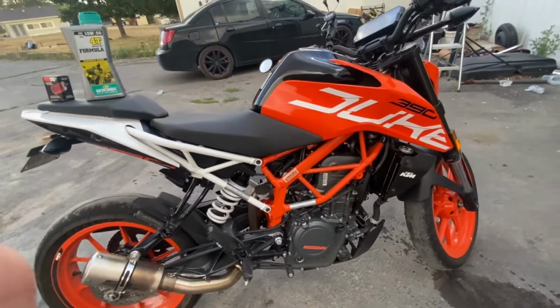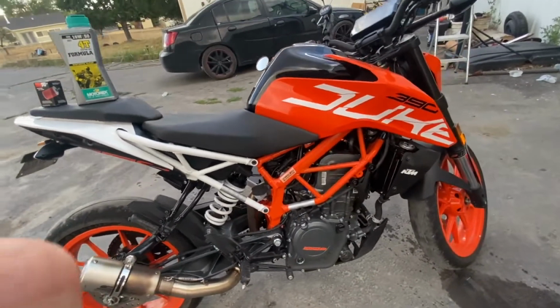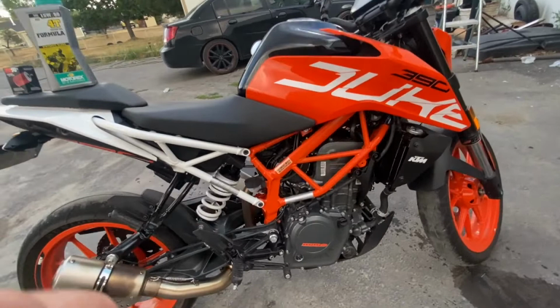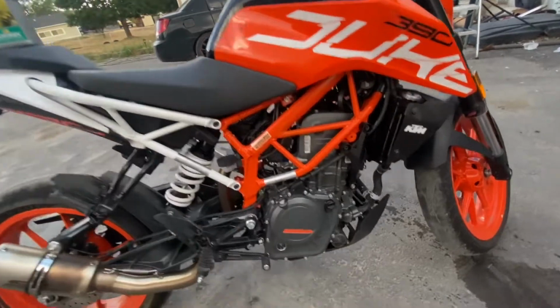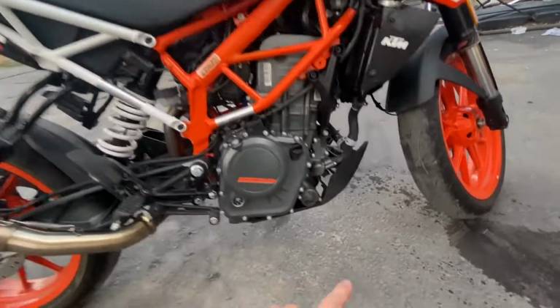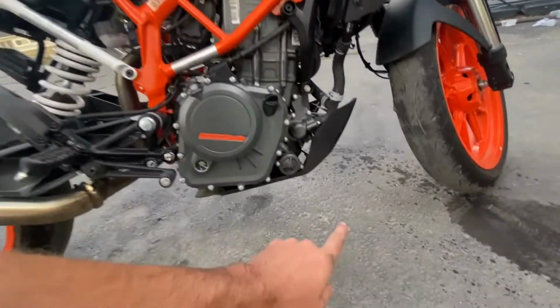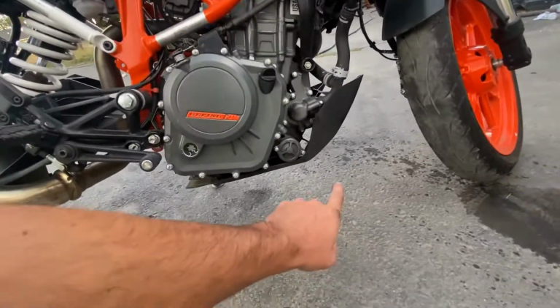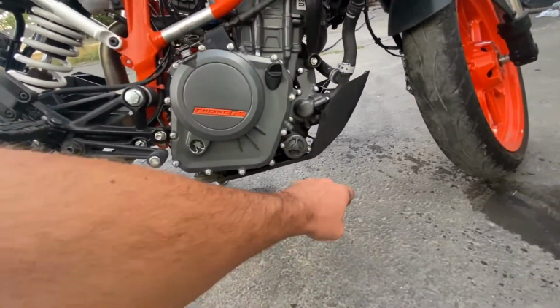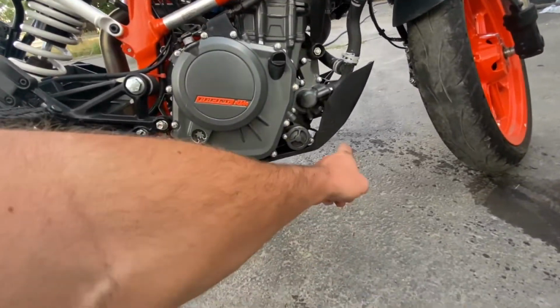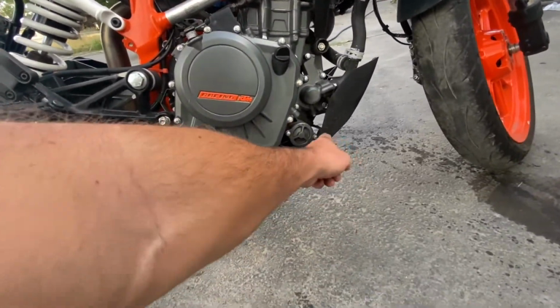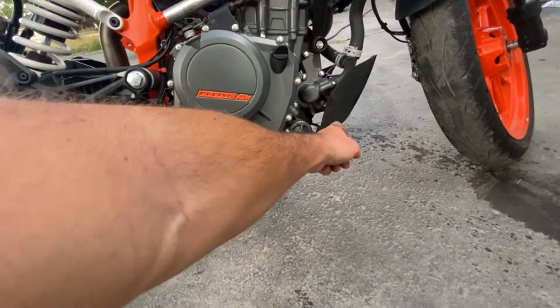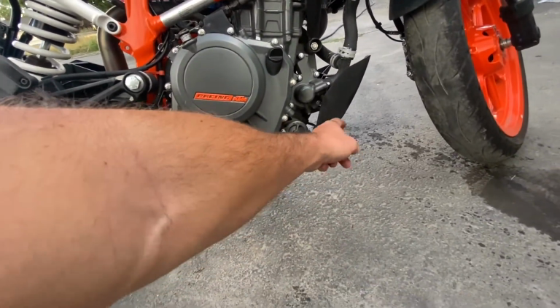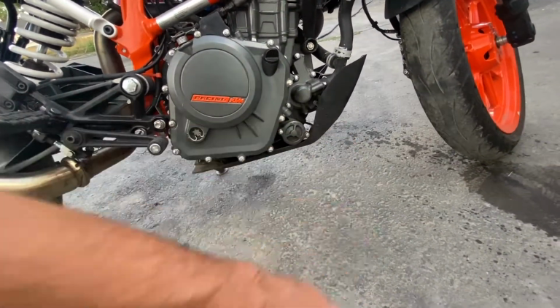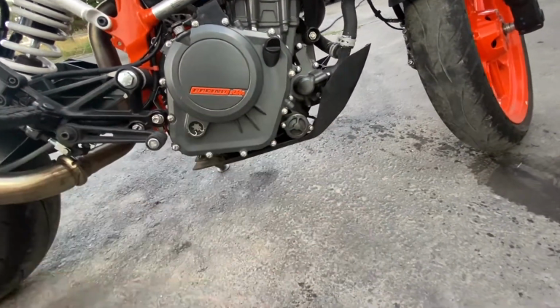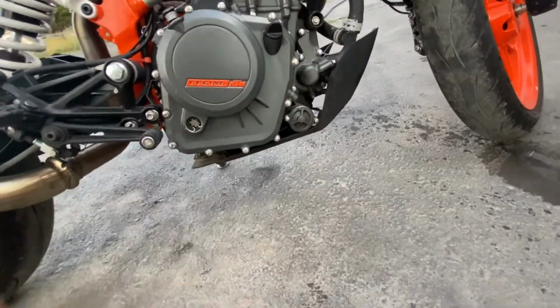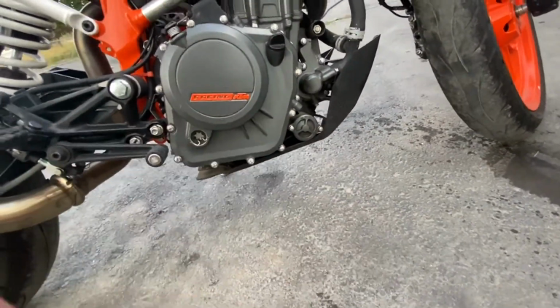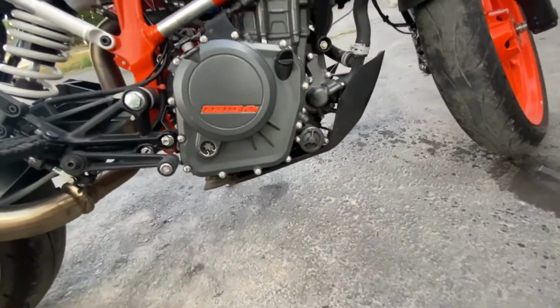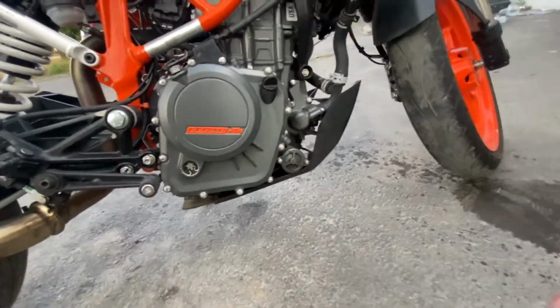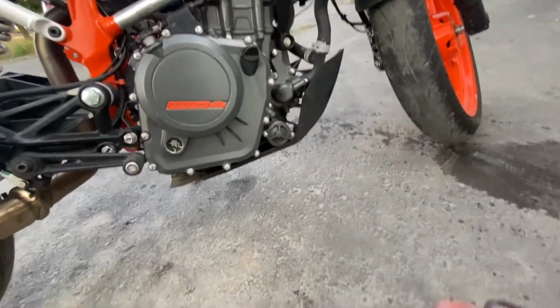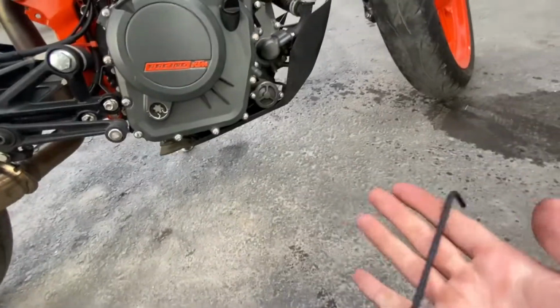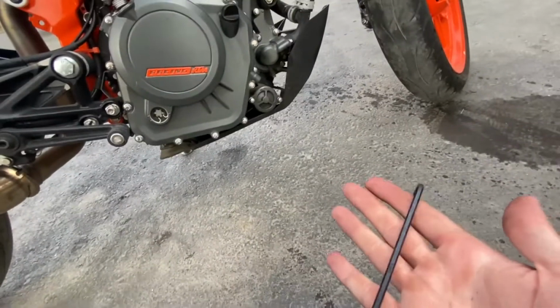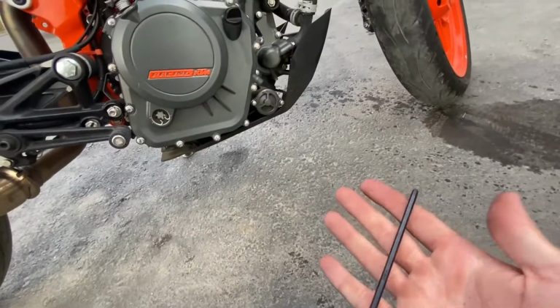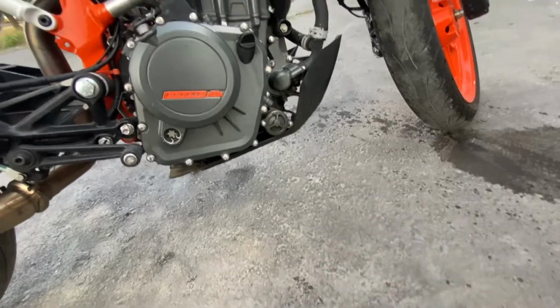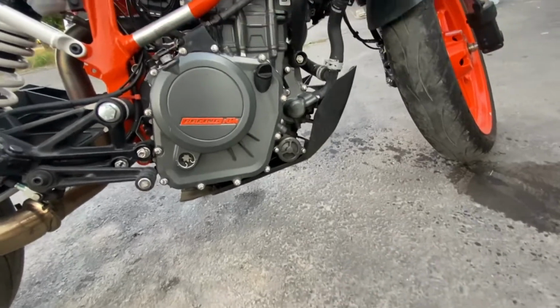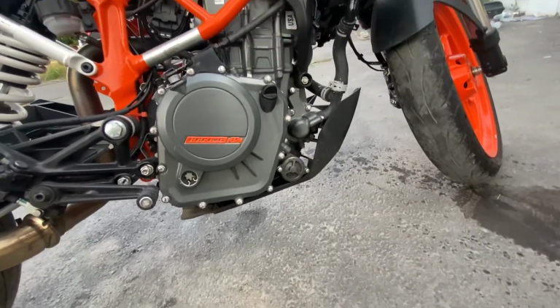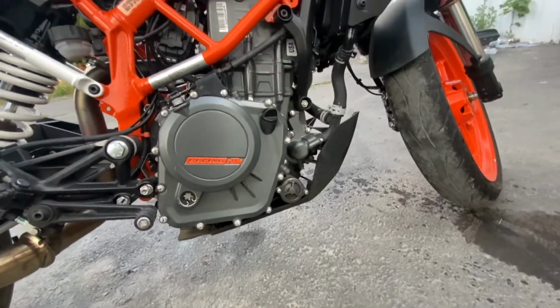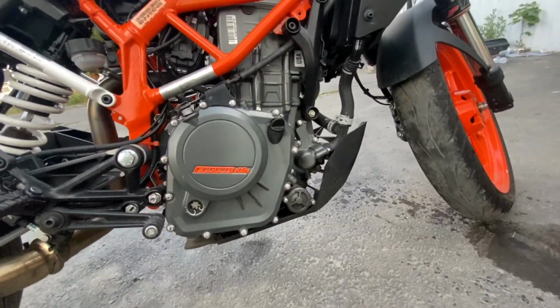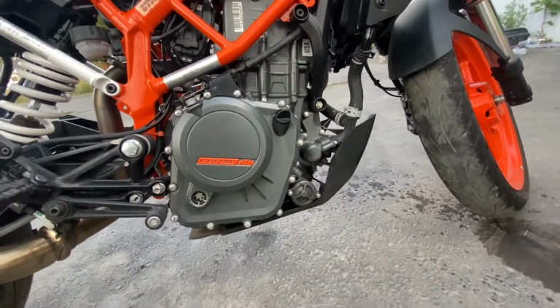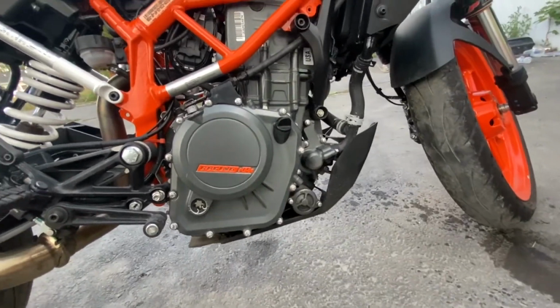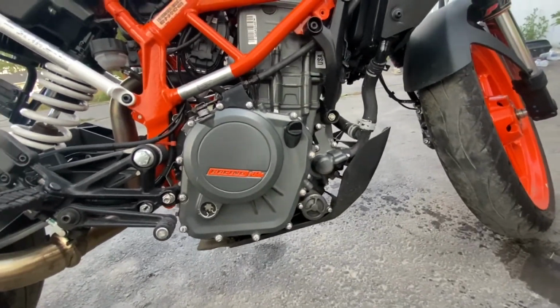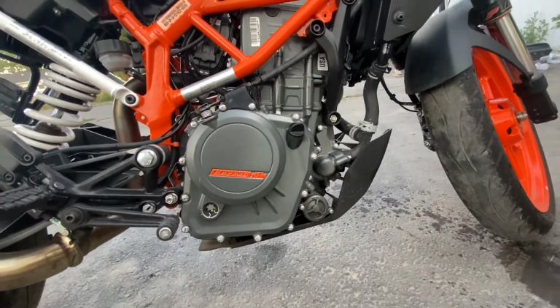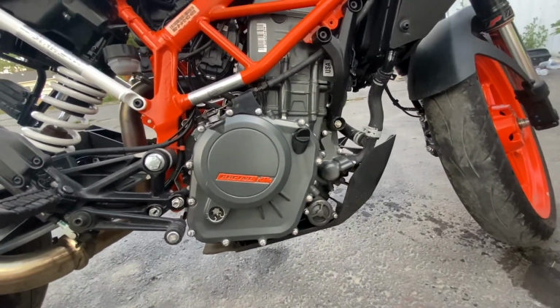First things first, we need to take off this plastic guard on the bottom. I'm using a 4mm Allen, so we're going to pull that off.